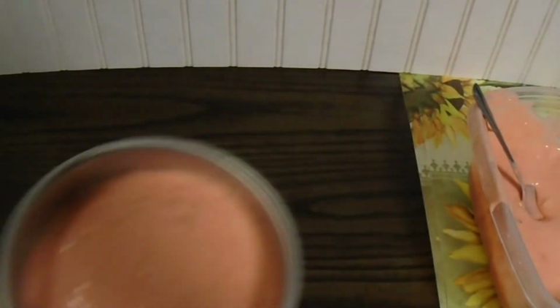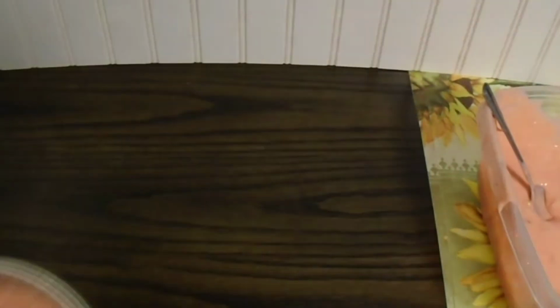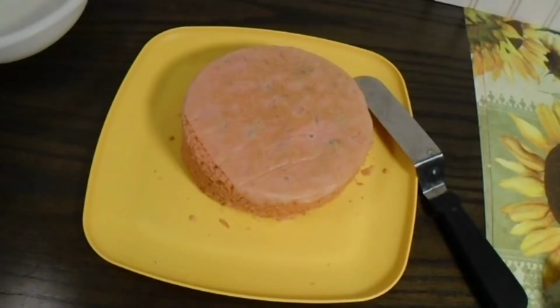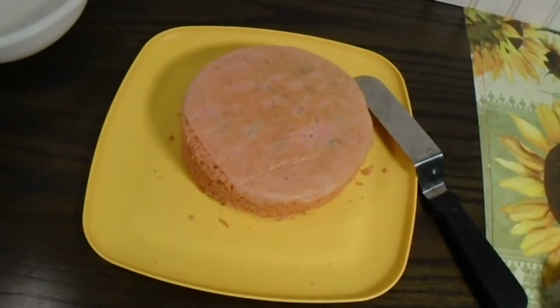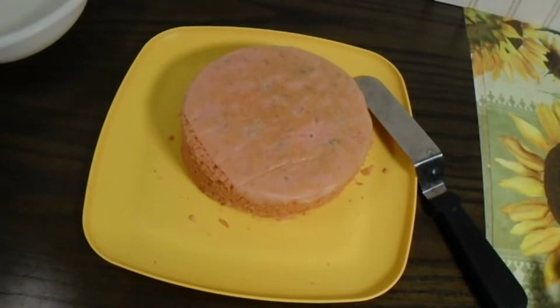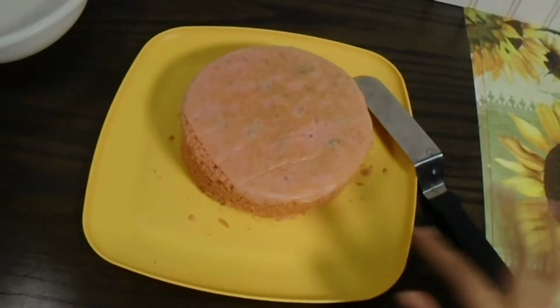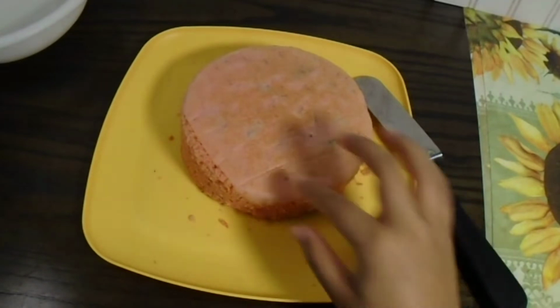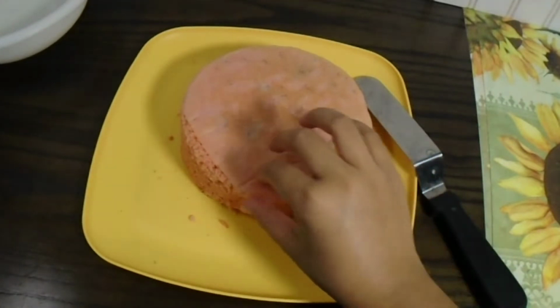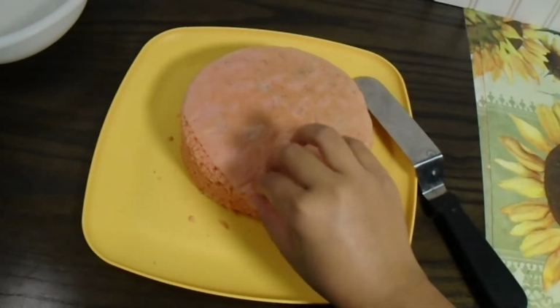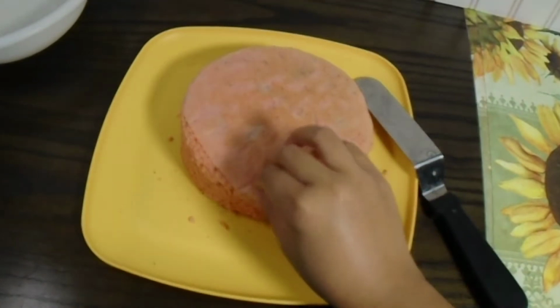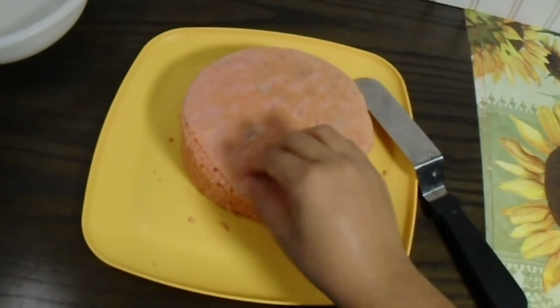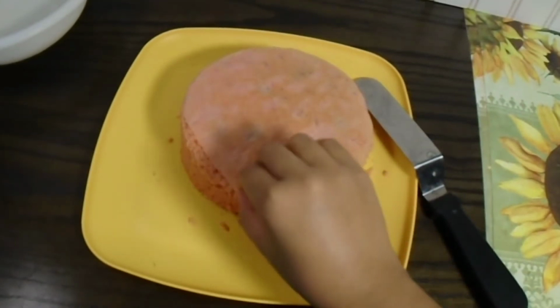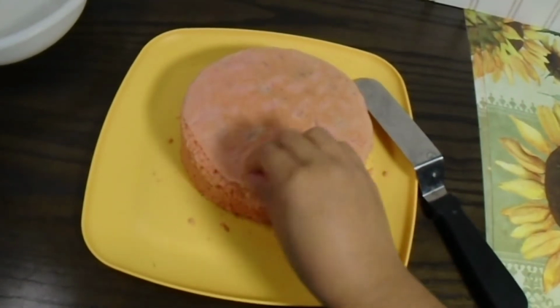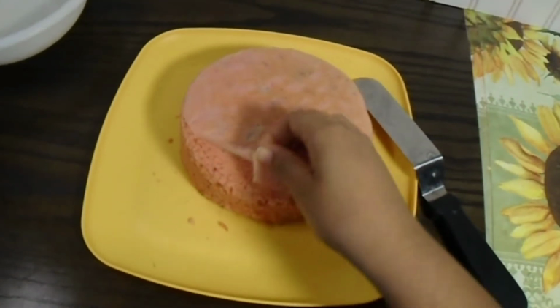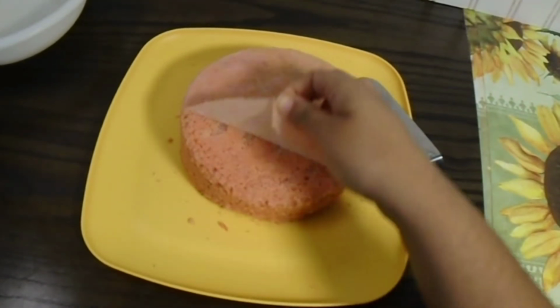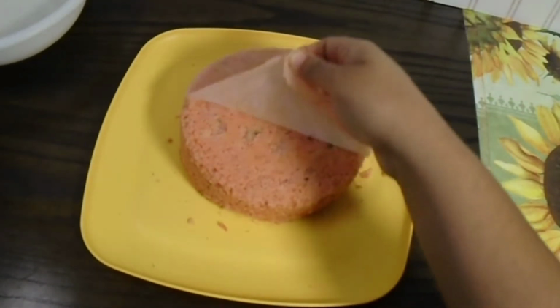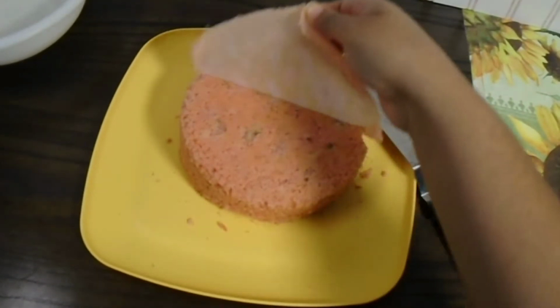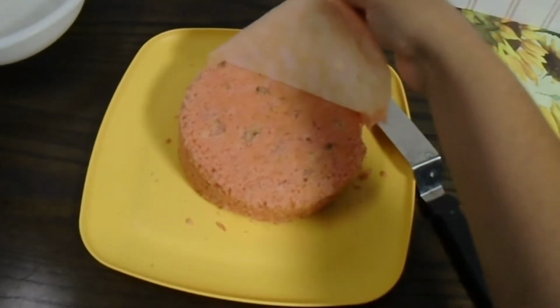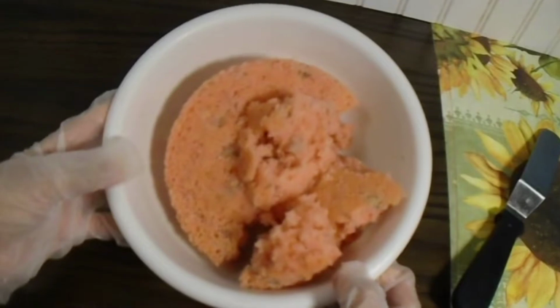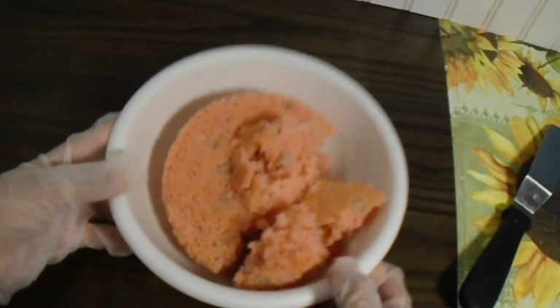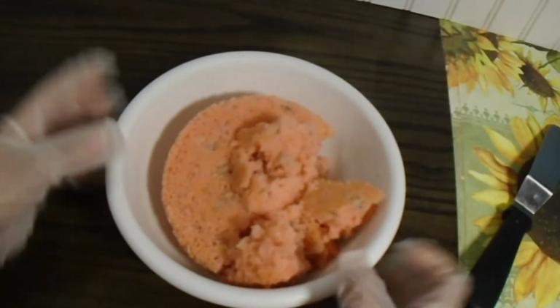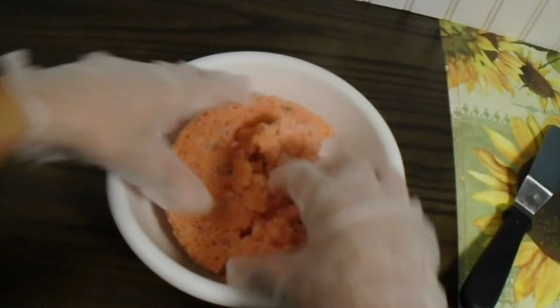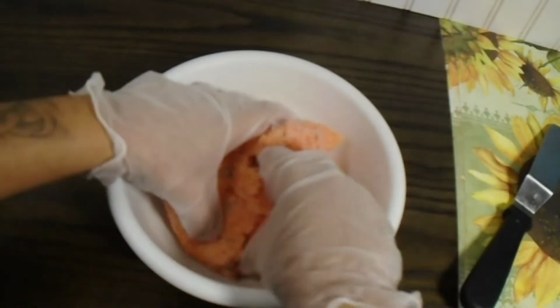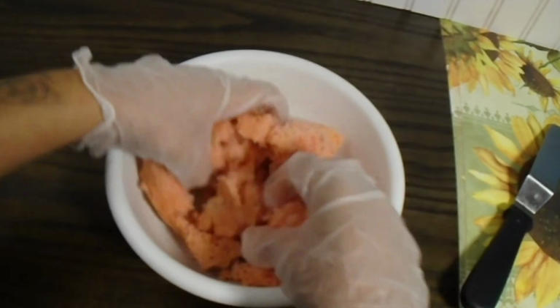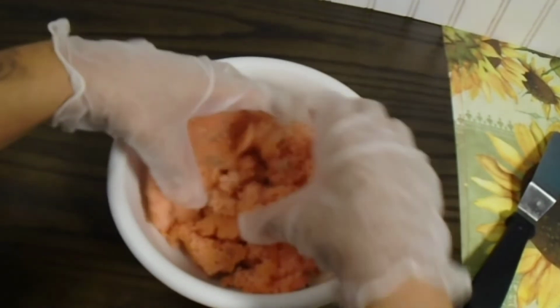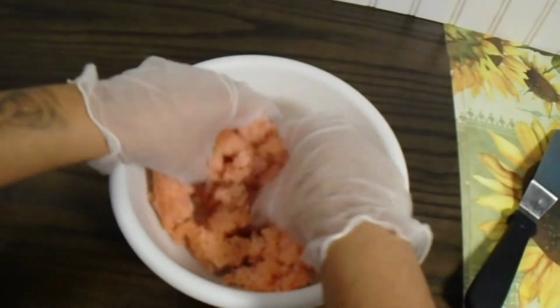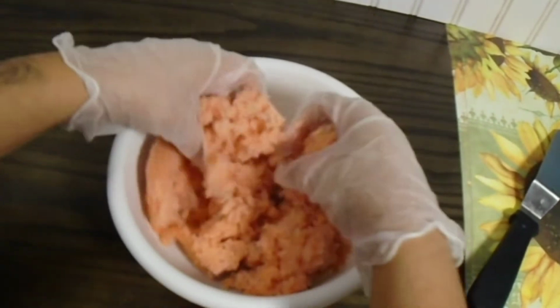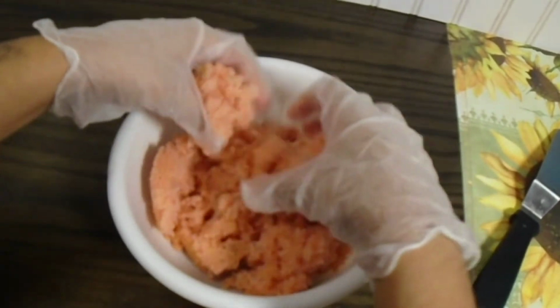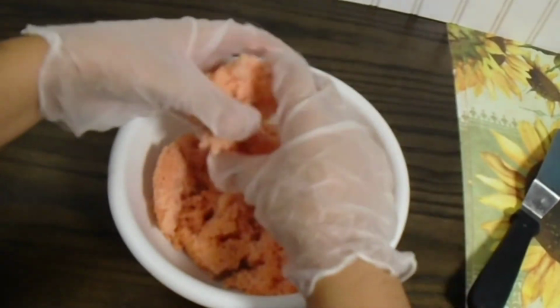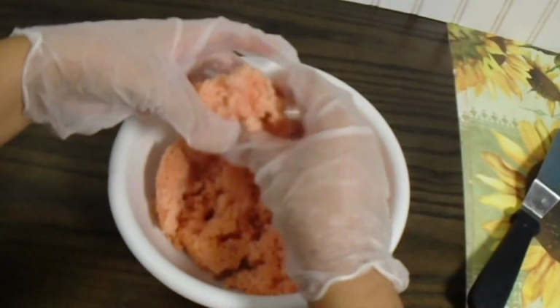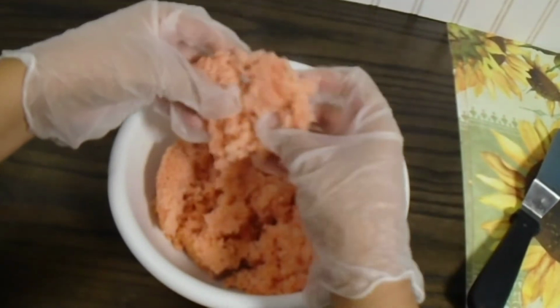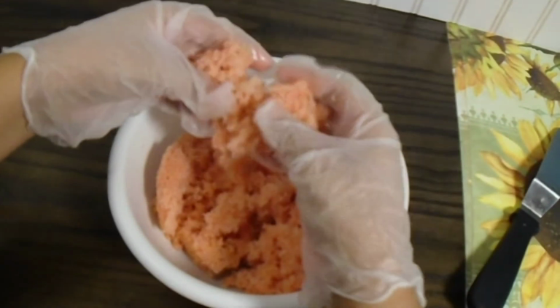Now that it's ready, we're just going to go ahead and pop it into the oven. And here it is — super nice and moist, it came out of the pan so easy. Now we're just going to be mixing it up with our hands, squishing it up very fine.